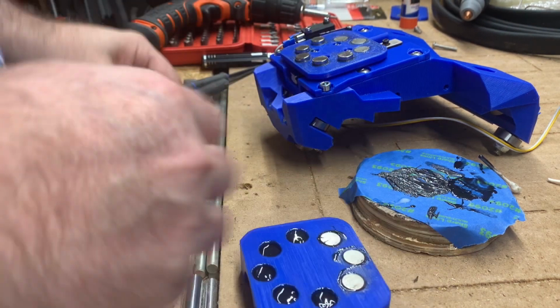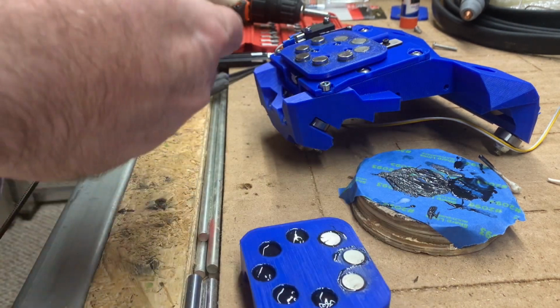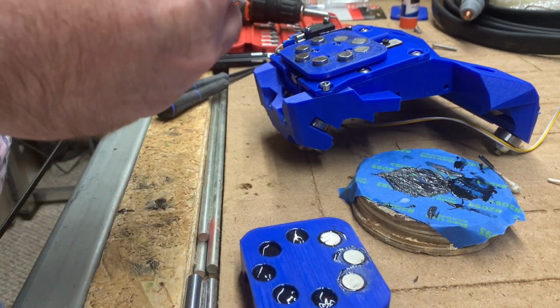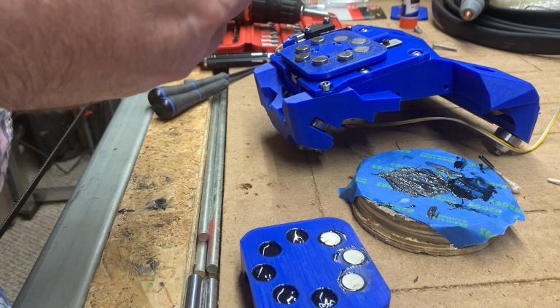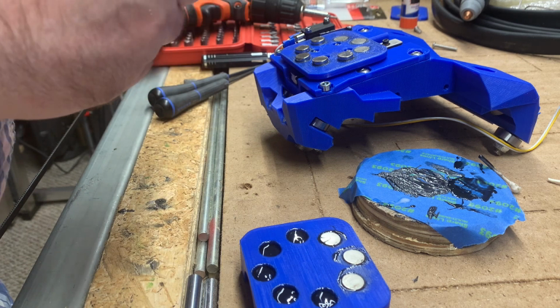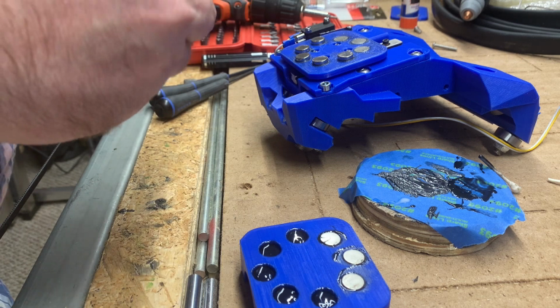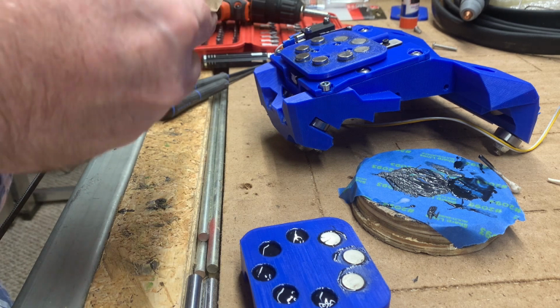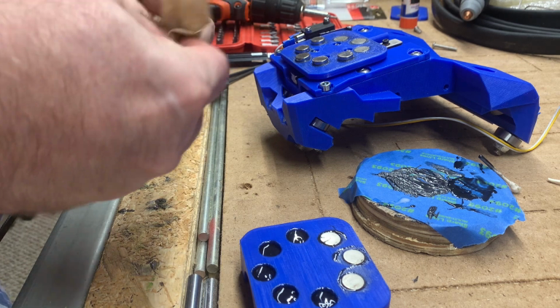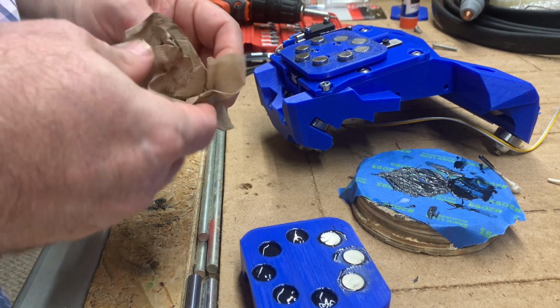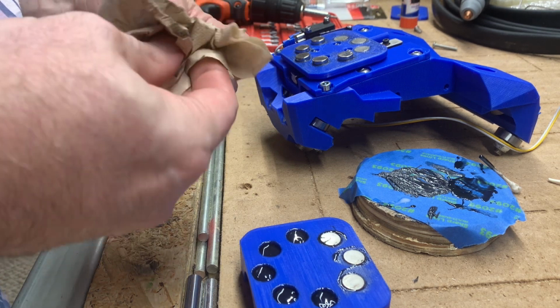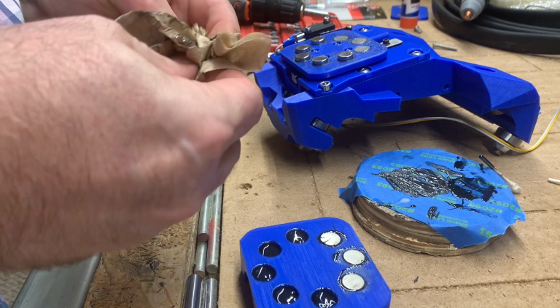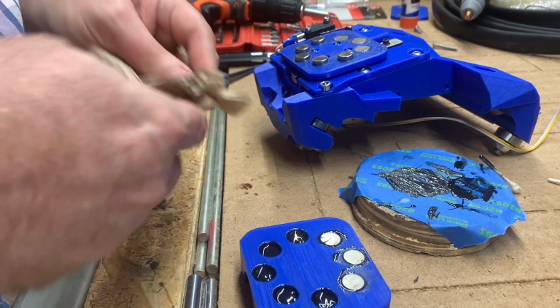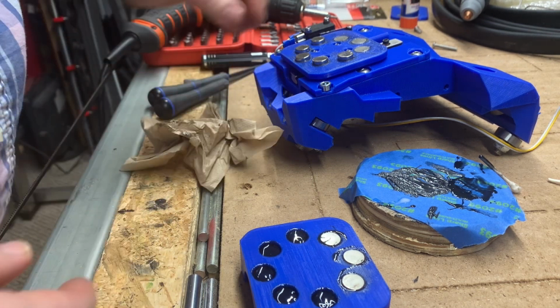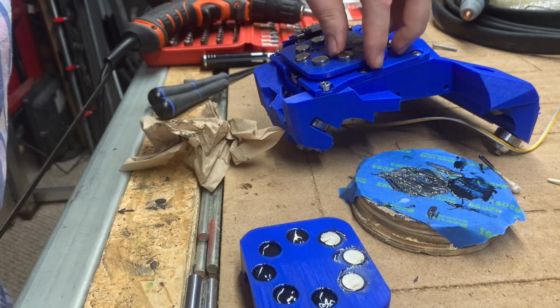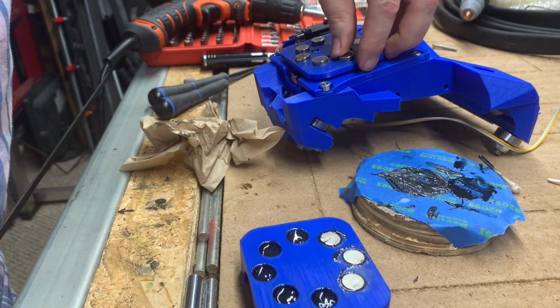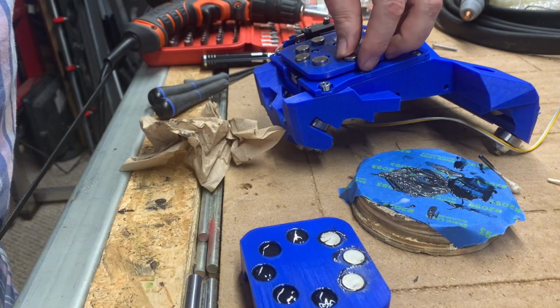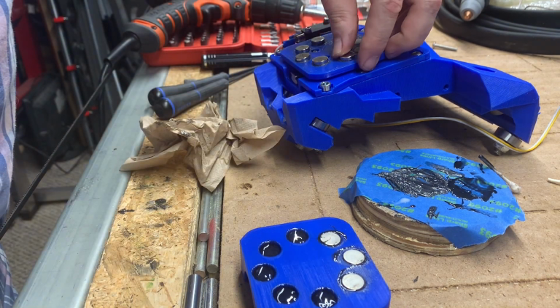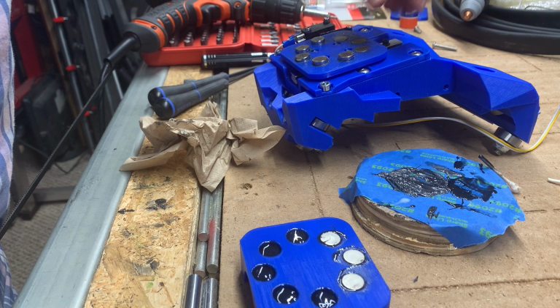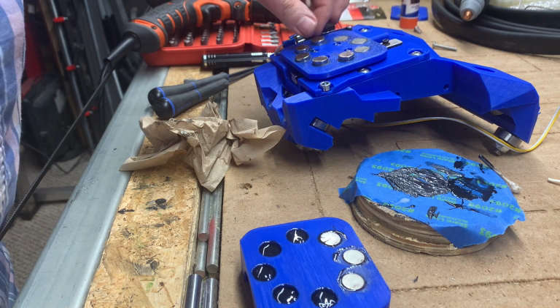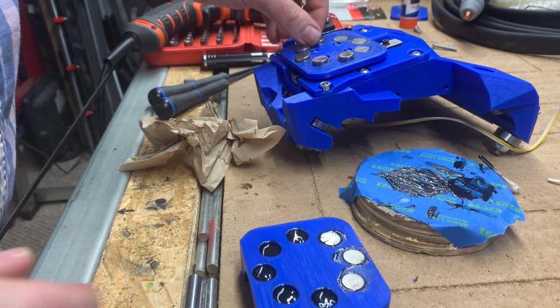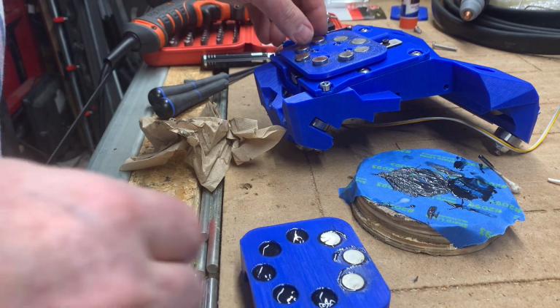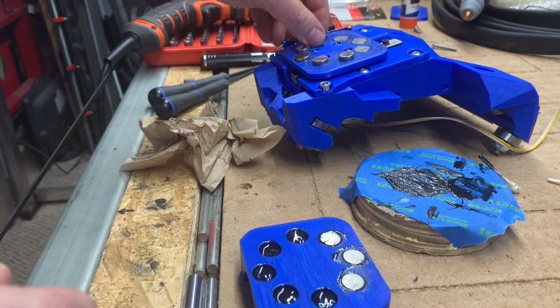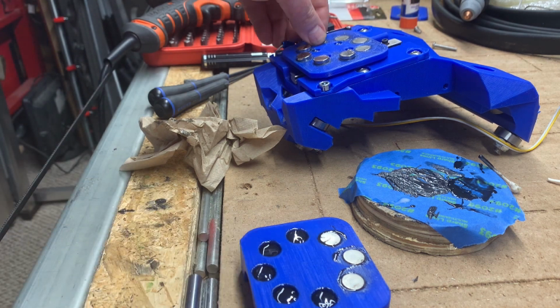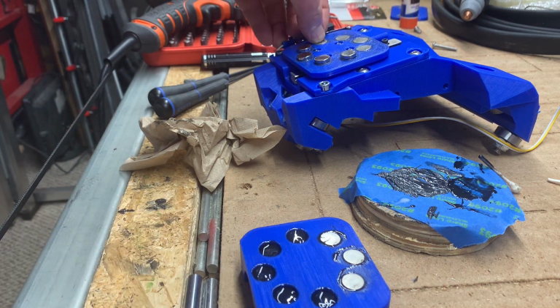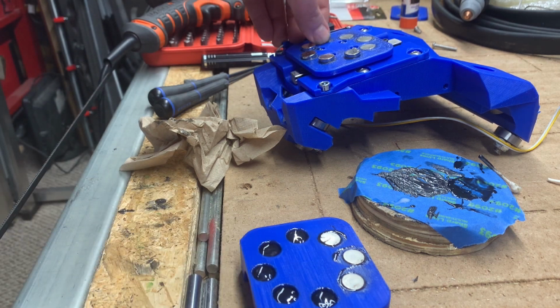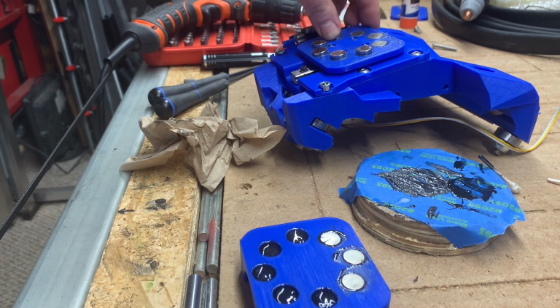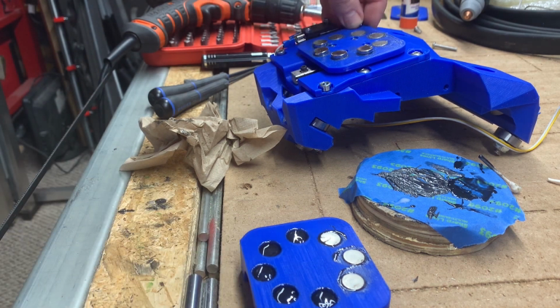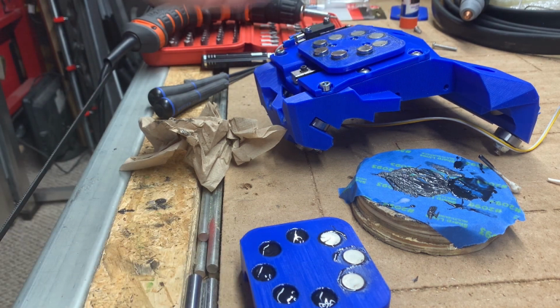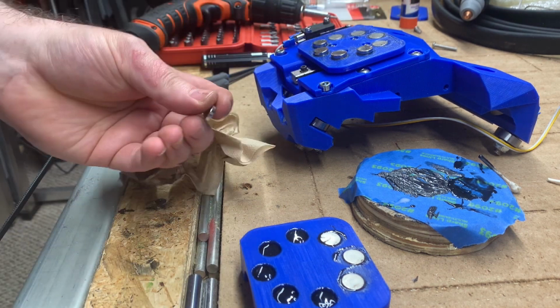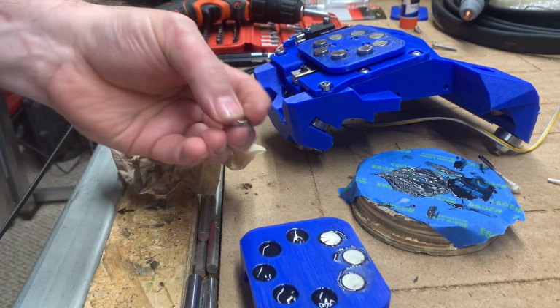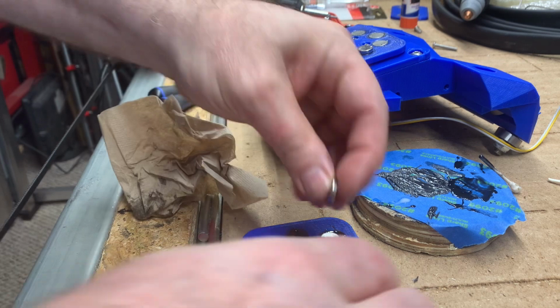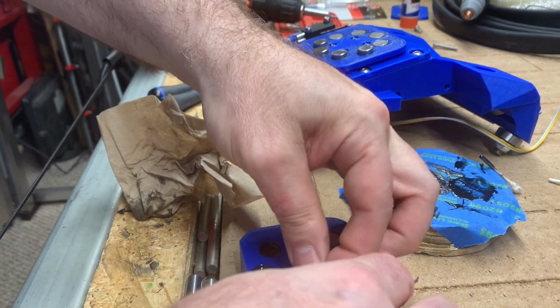One crucial difference between the former version and this one is that the former one had larger magnets on only one side, and this one has smaller magnets on both sides.